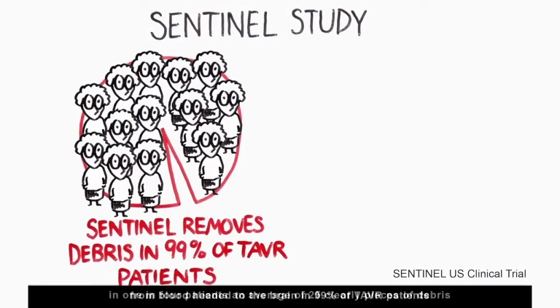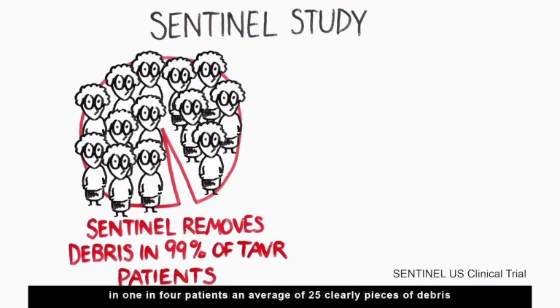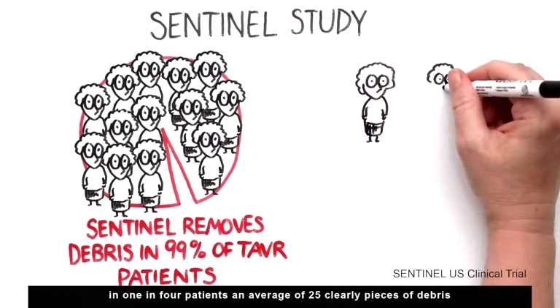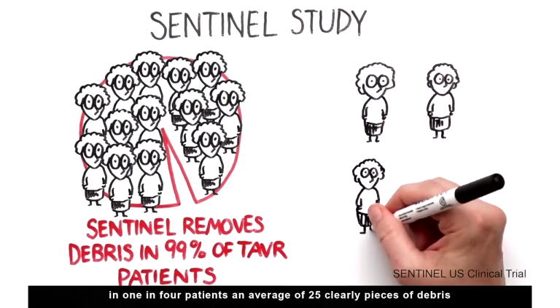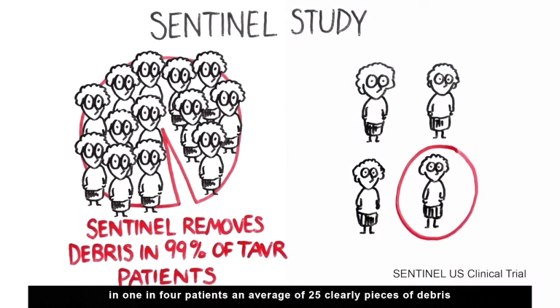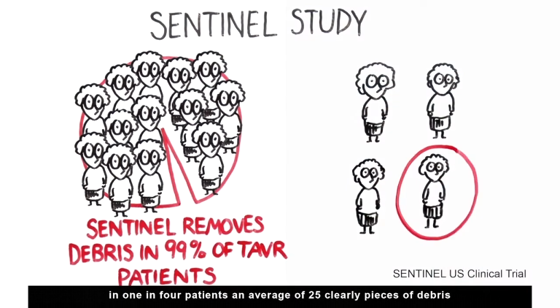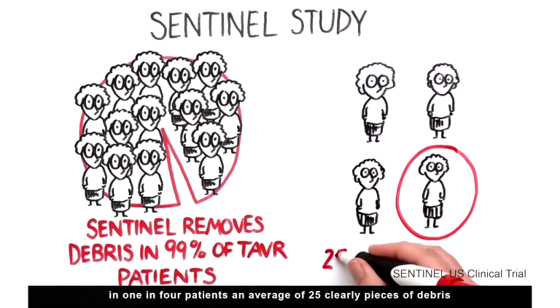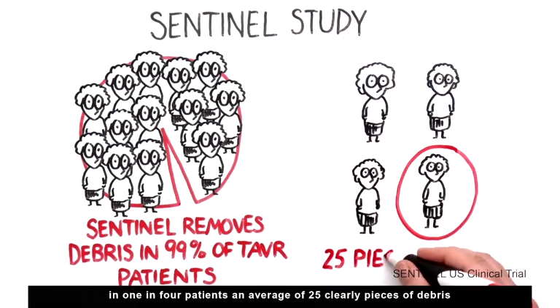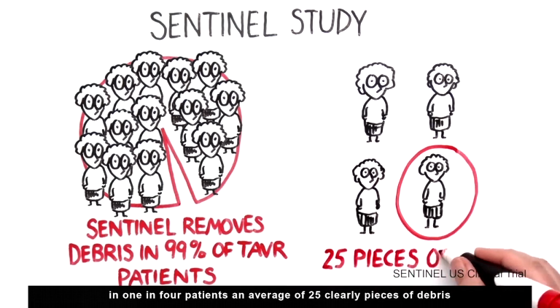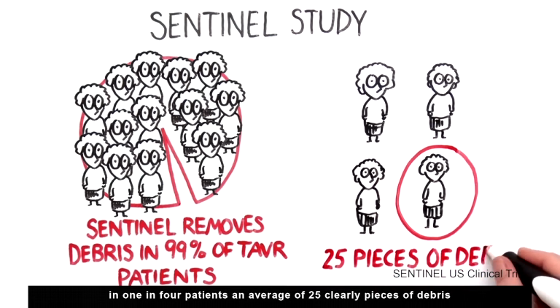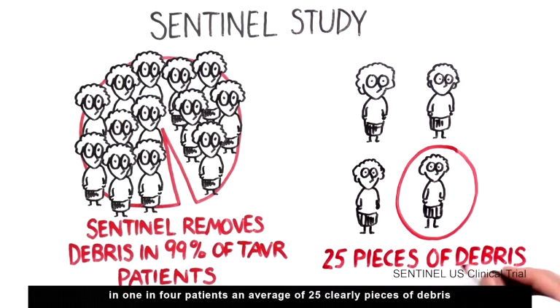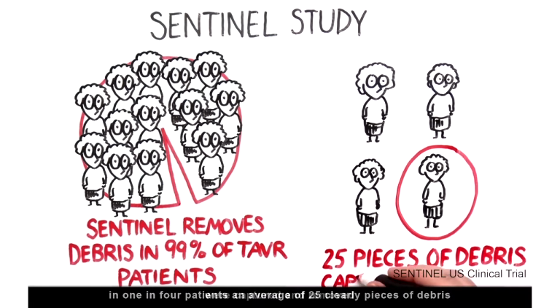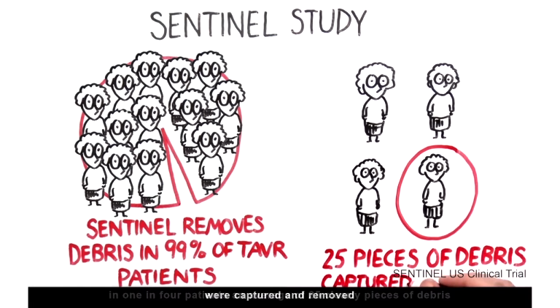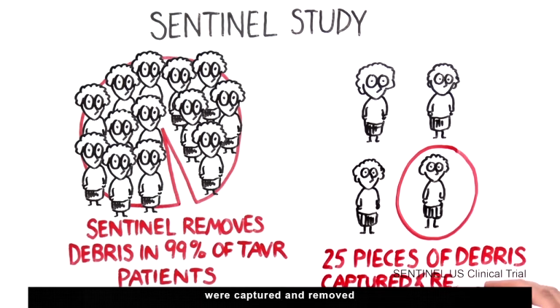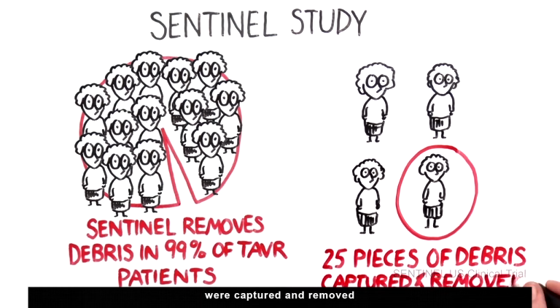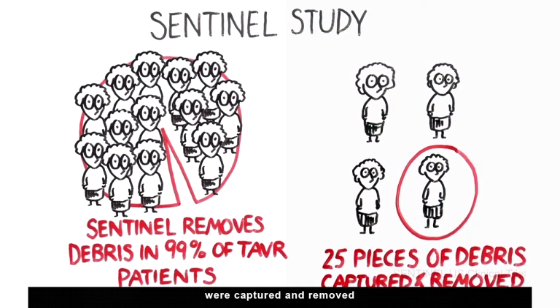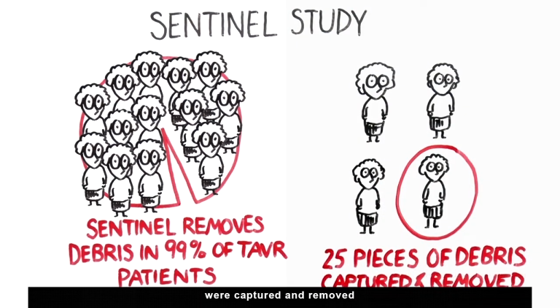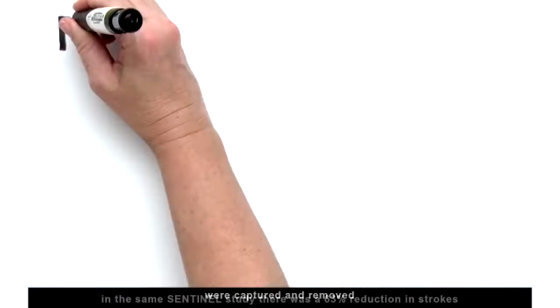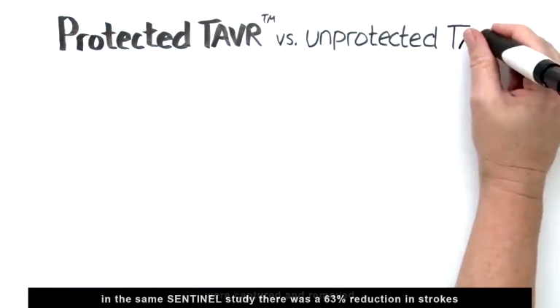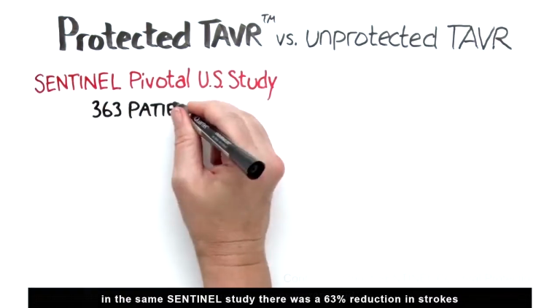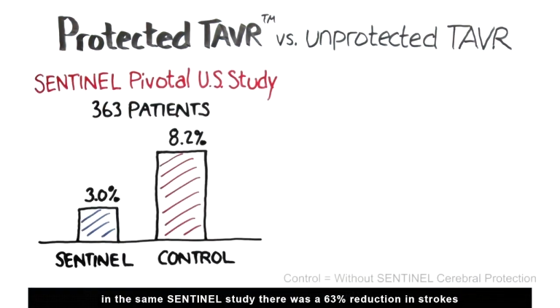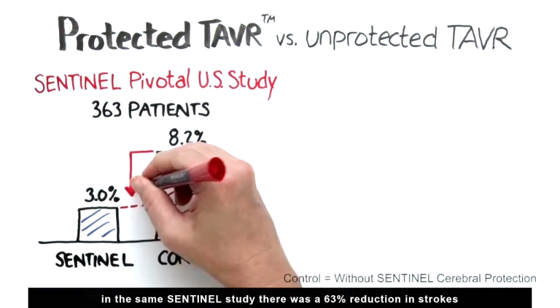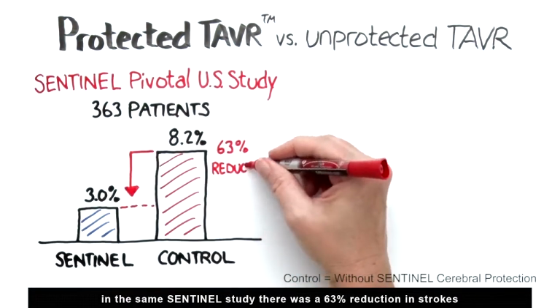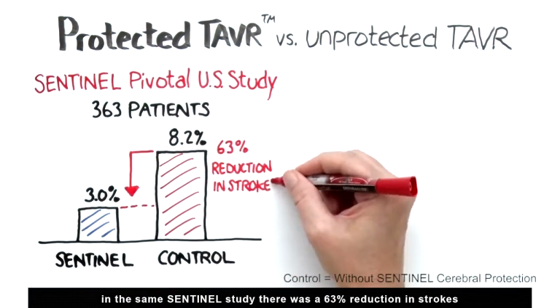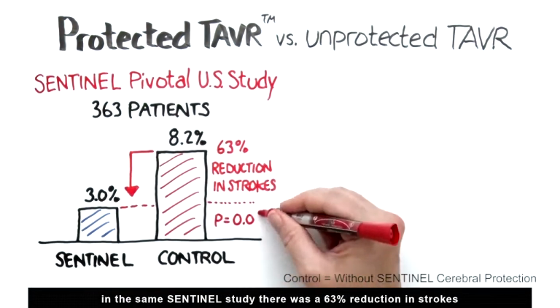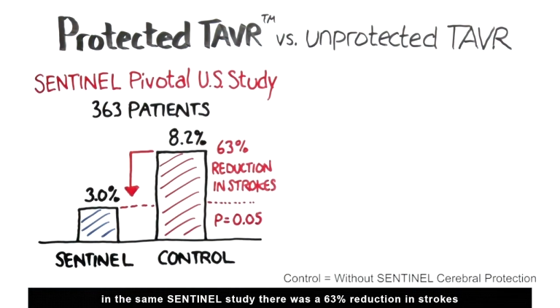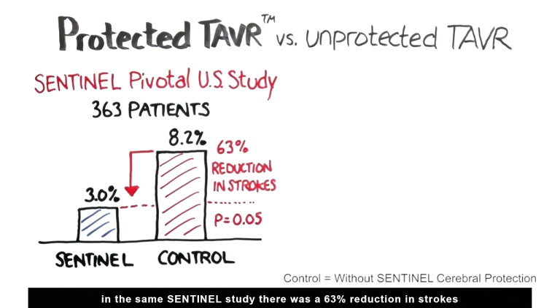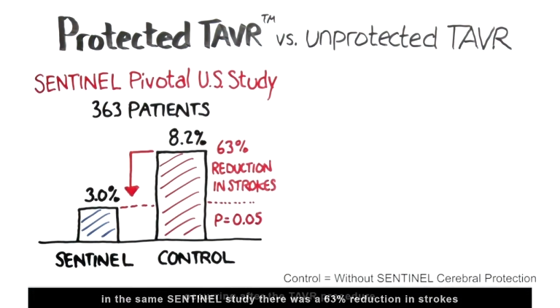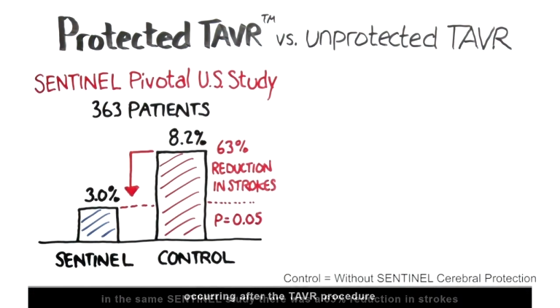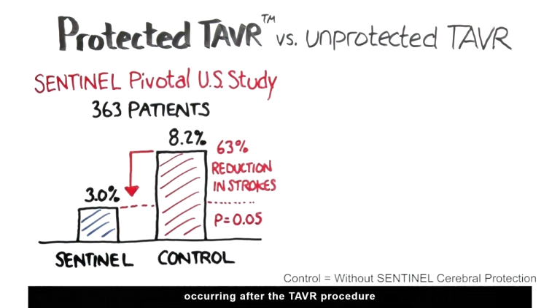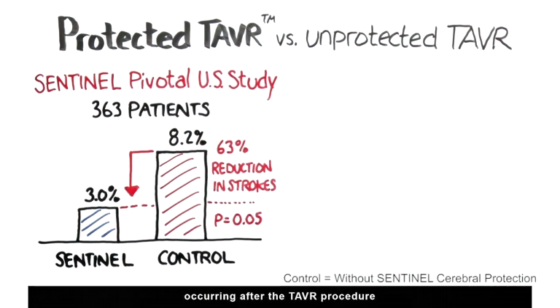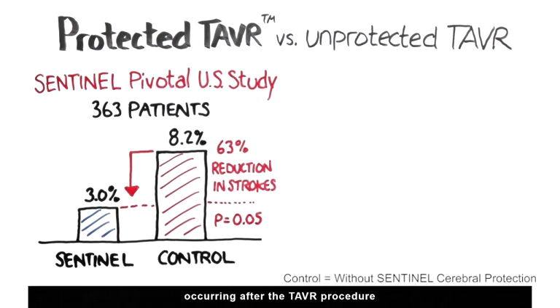In 1 in 4 patients, an average of 25 clearly visible pieces of debris were captured and removed. In the same Sentinel study, there was a 63% reduction in strokes occurring soon after the TAVR procedure.